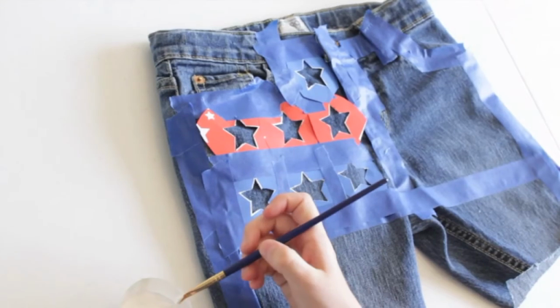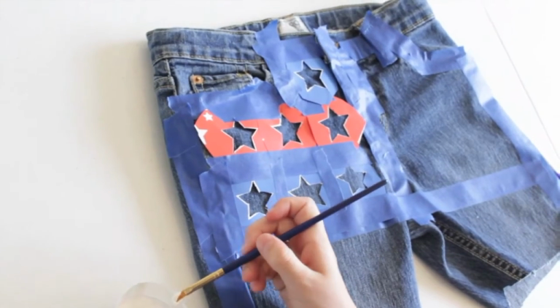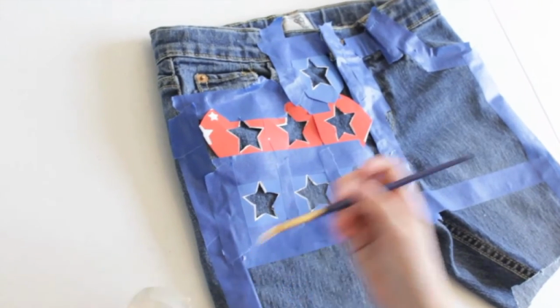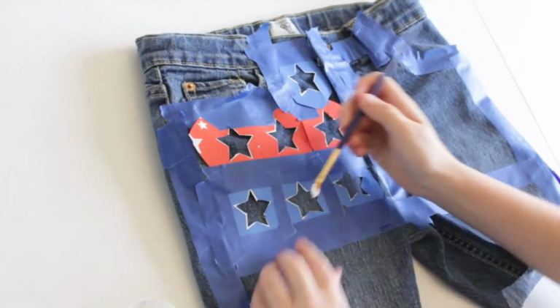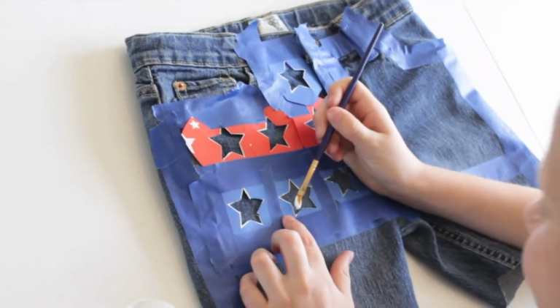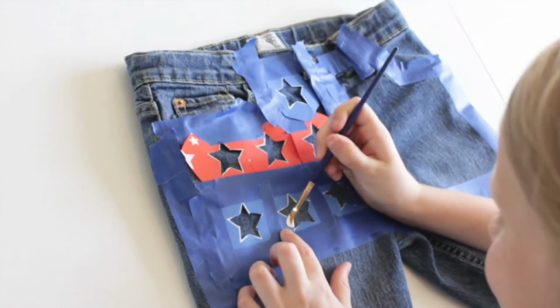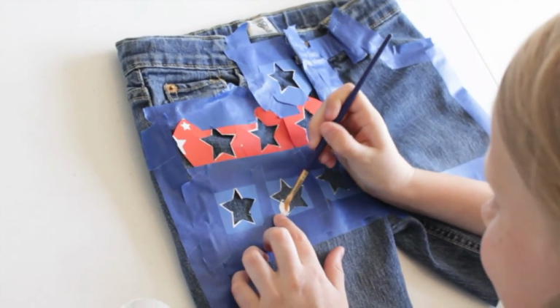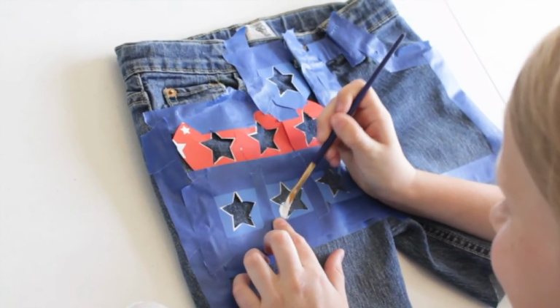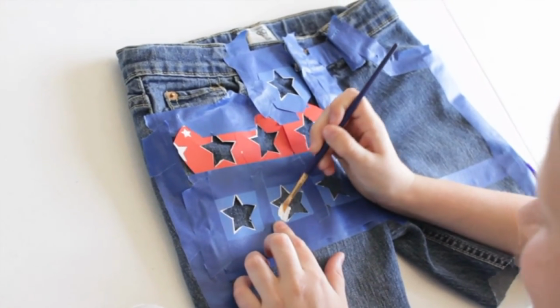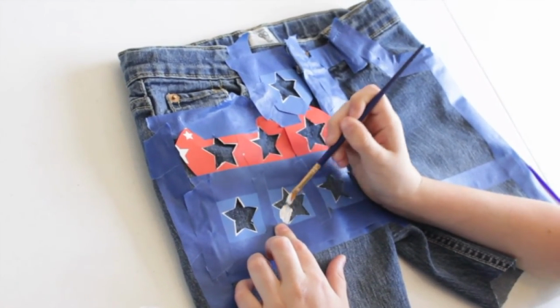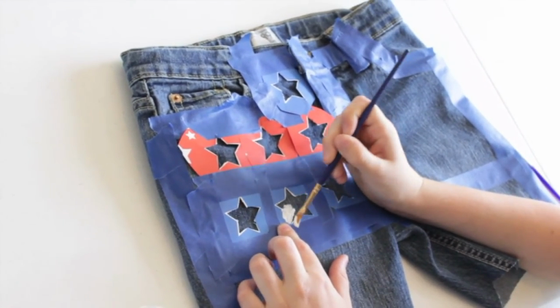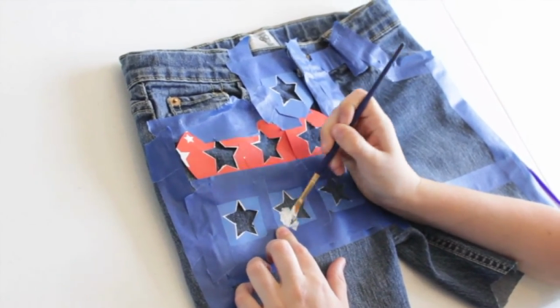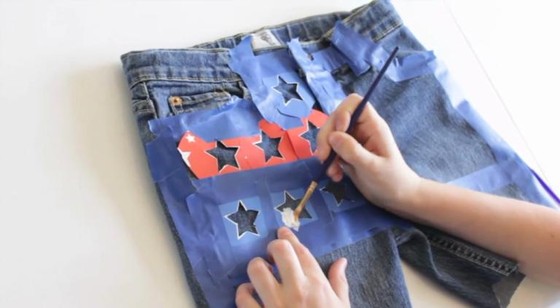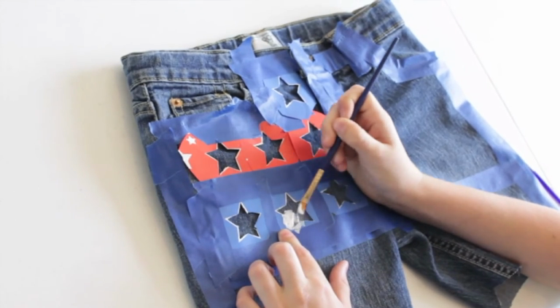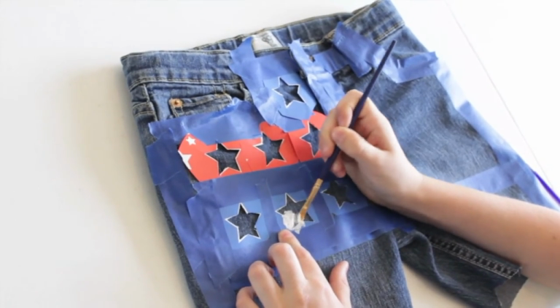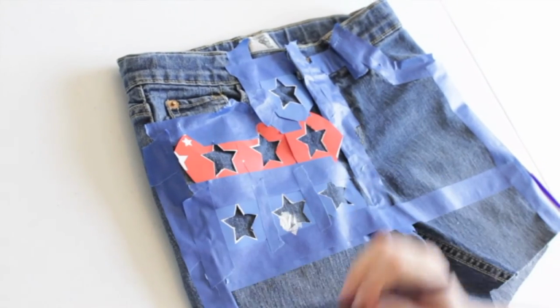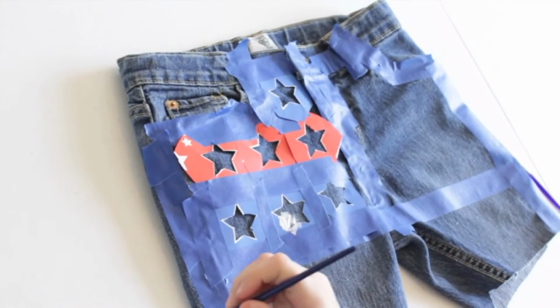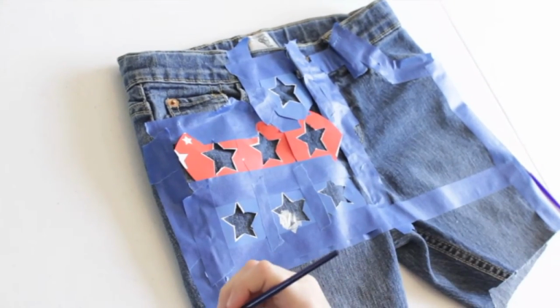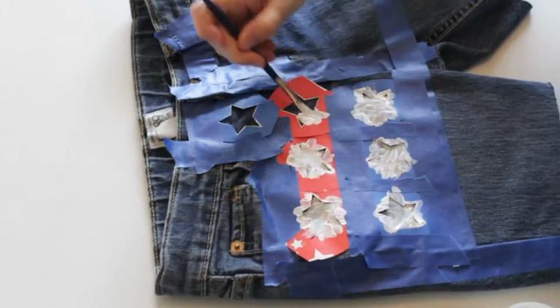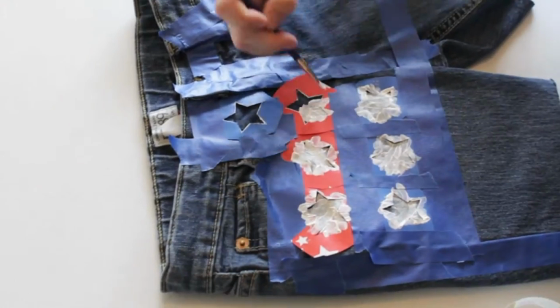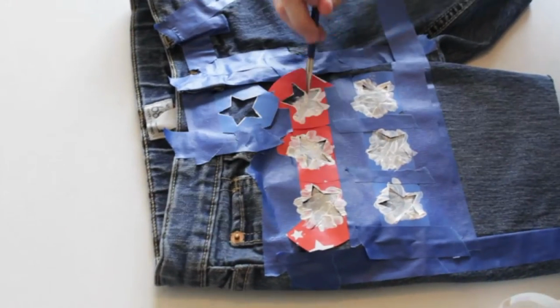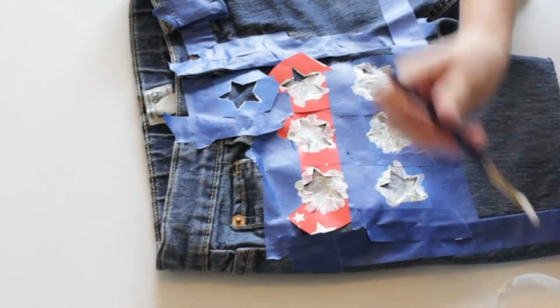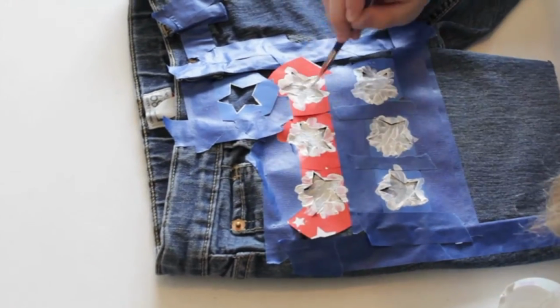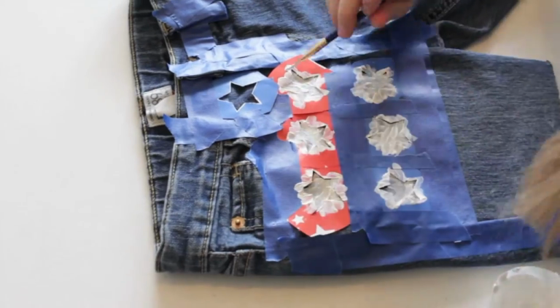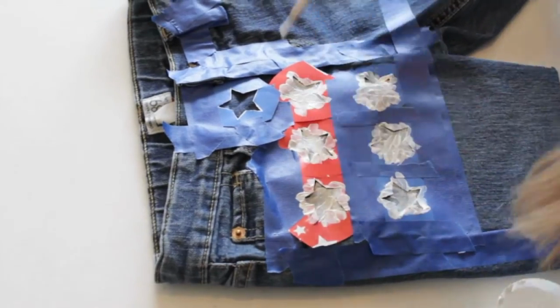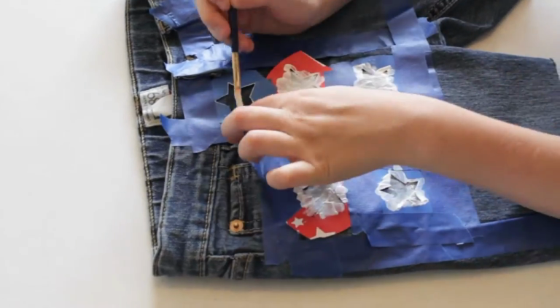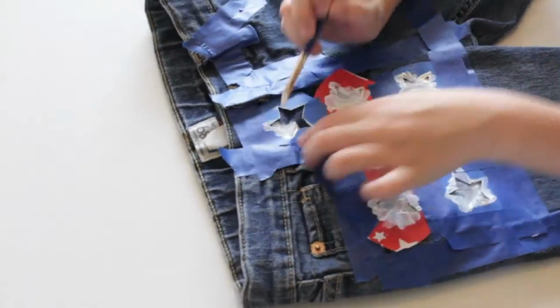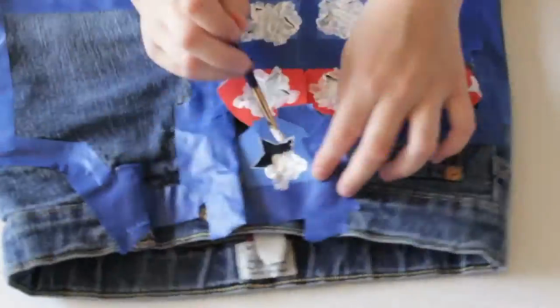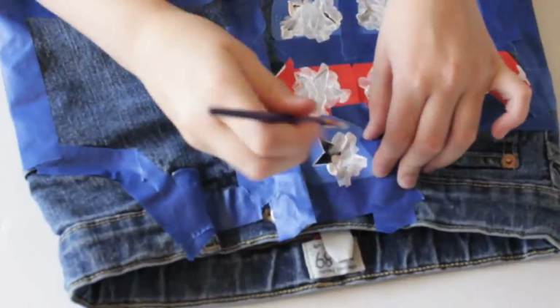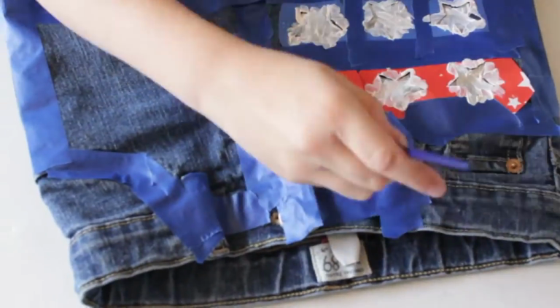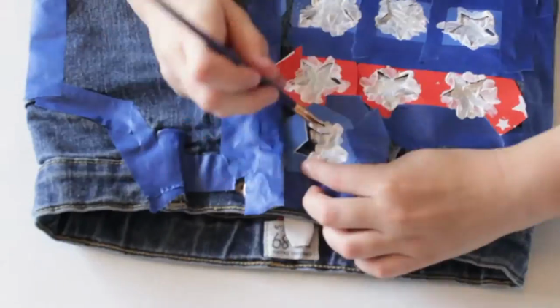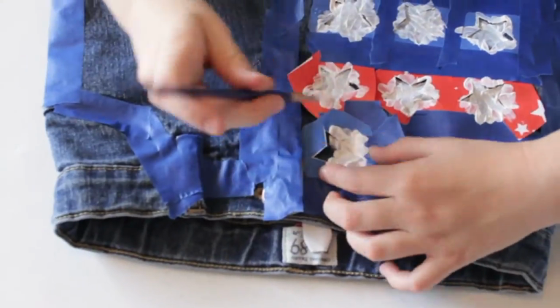Get your star stencils on and start painting. You might want to do an extra coat on all the stars so the color brightens up. Start from the outside and paint inward so you have nice, sharp, crisp lines.